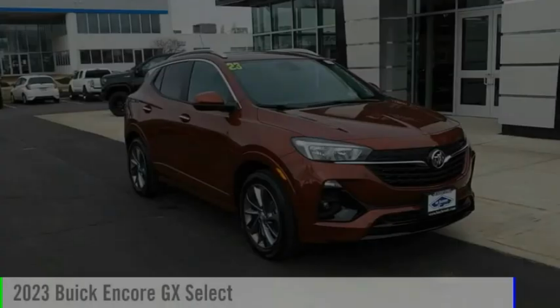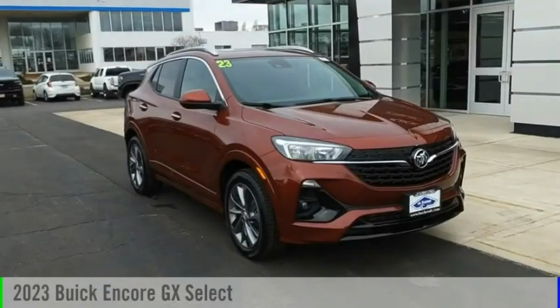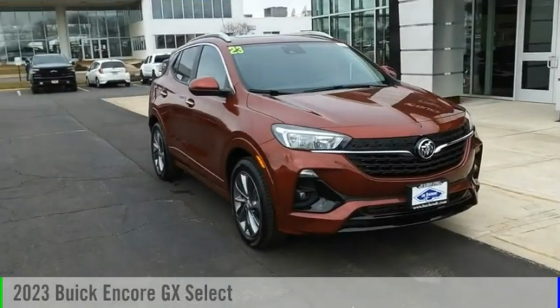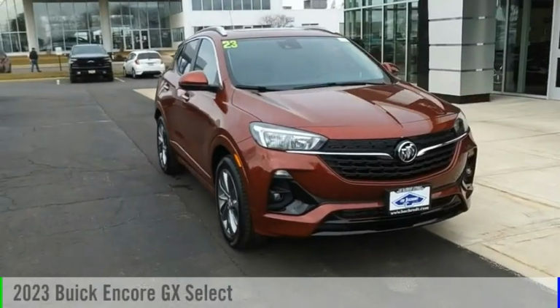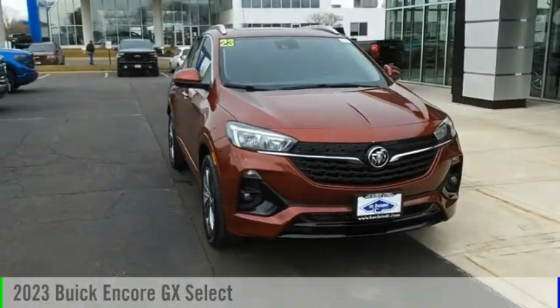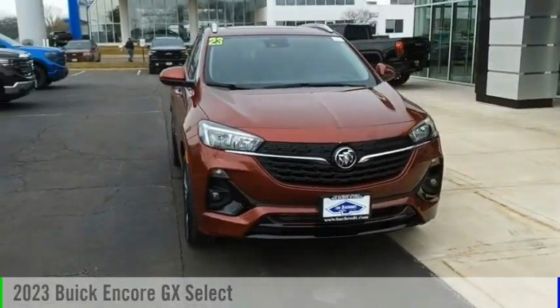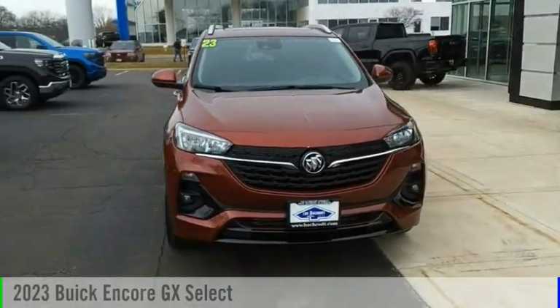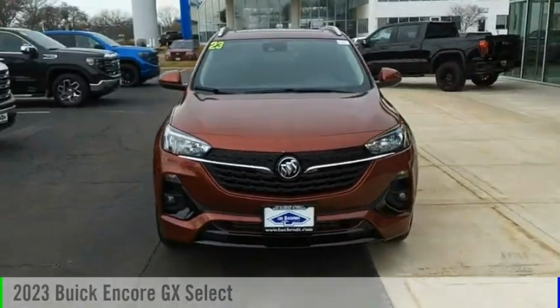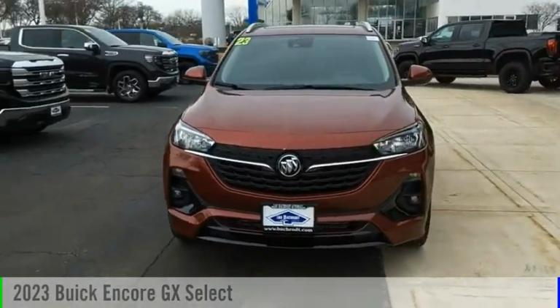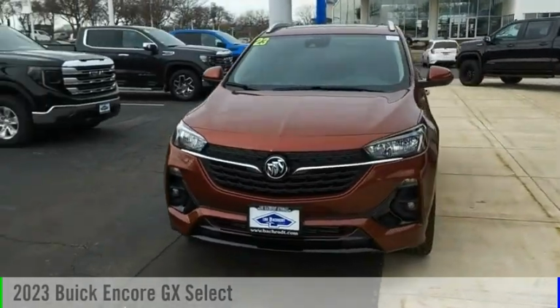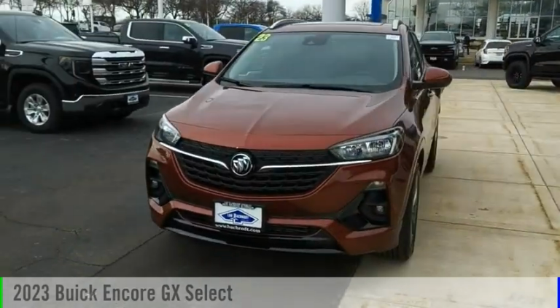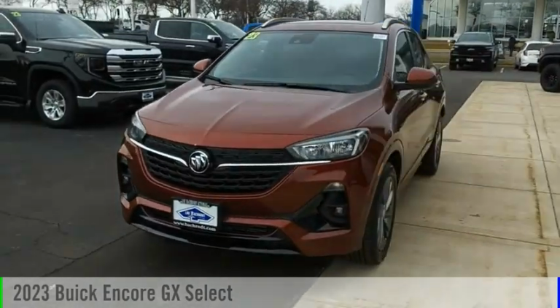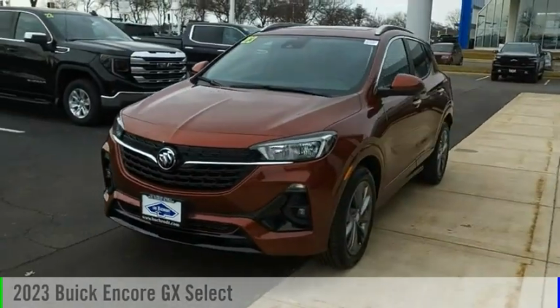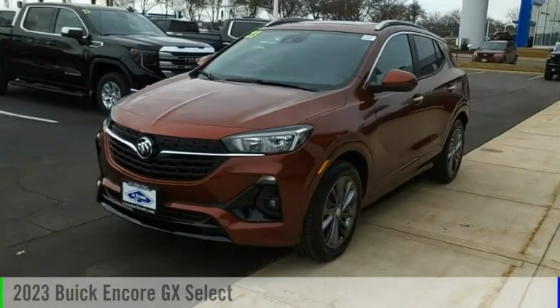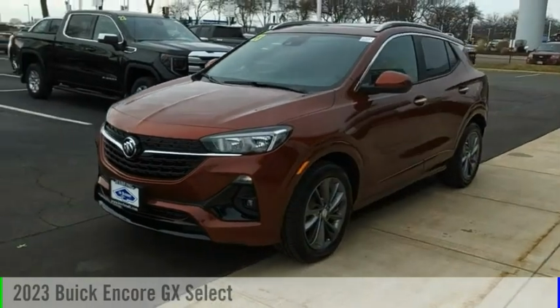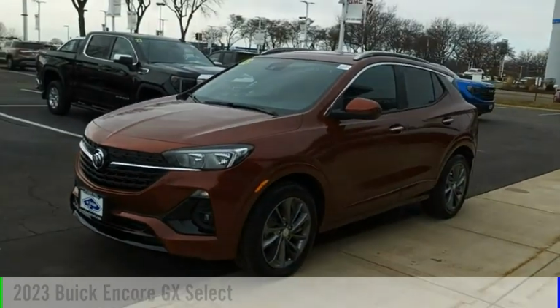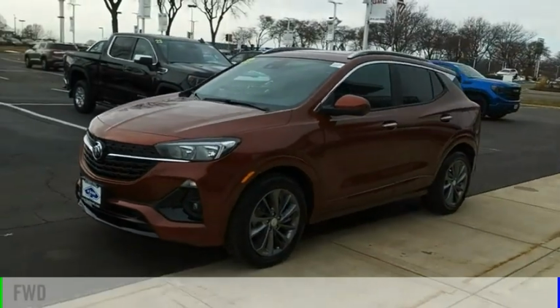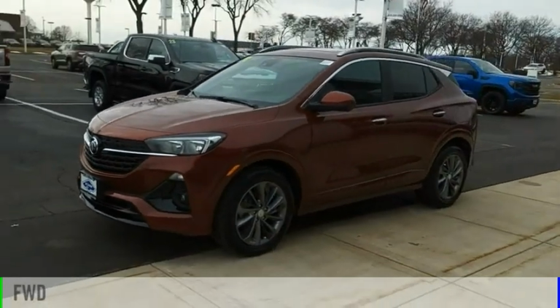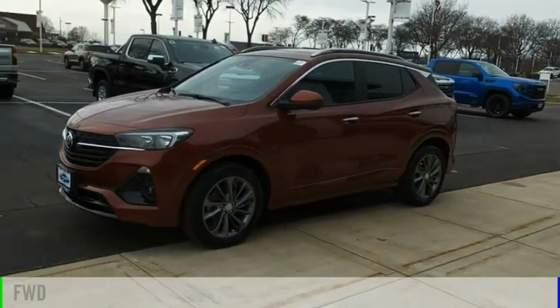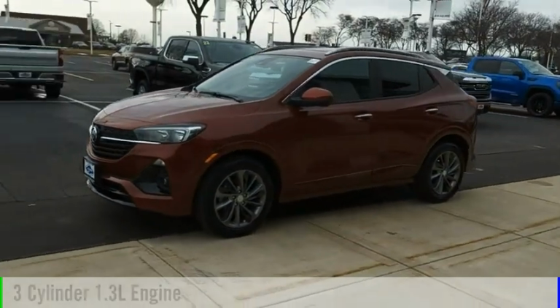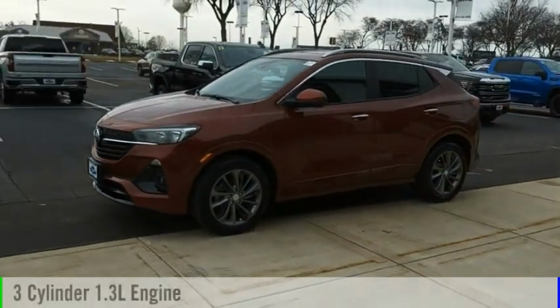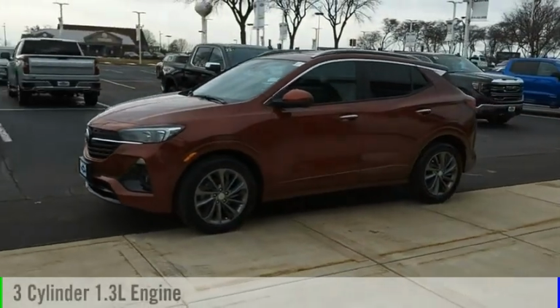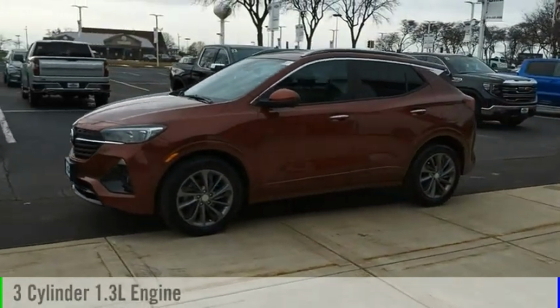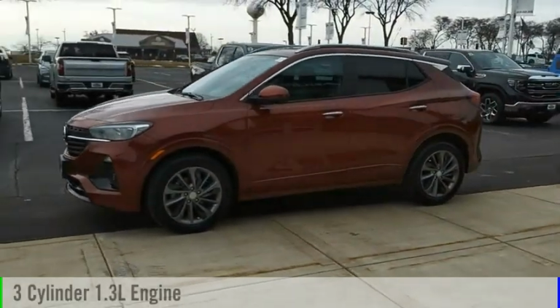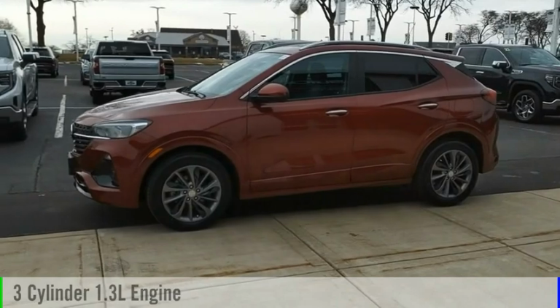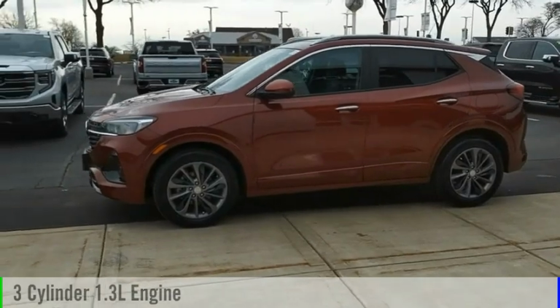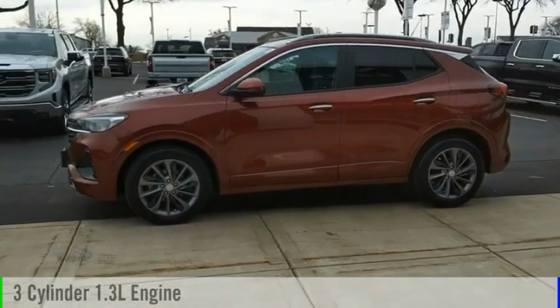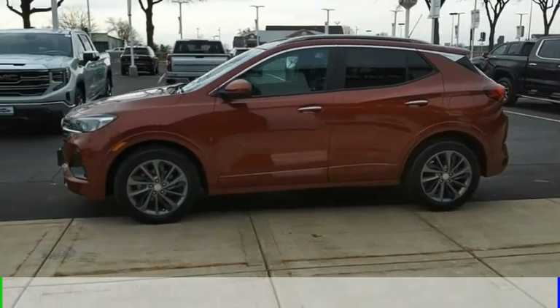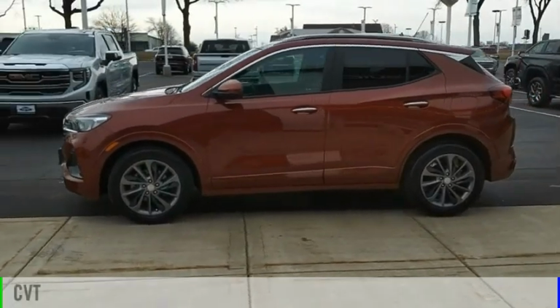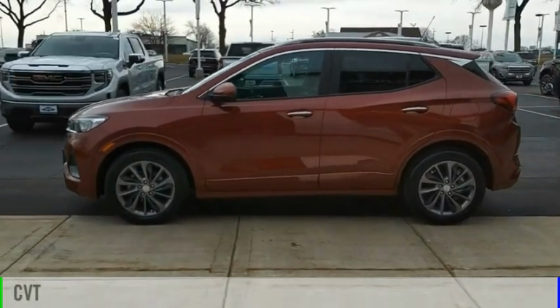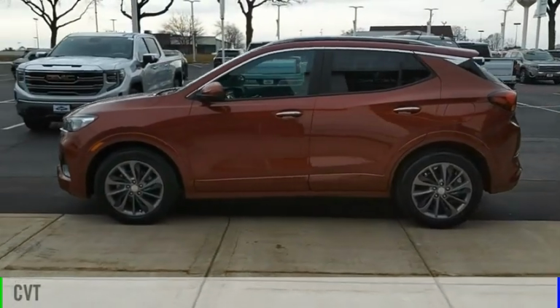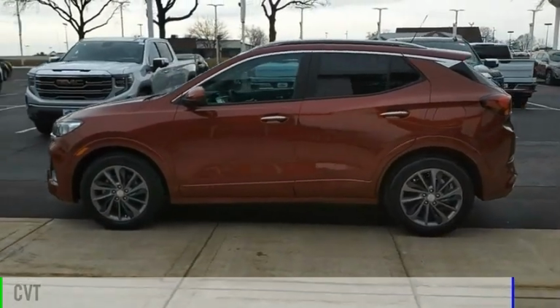We are pleased to show you the 2023 Encore GX. This vehicle is powered by a front-wheel drive, three-cylinder, 1.3-liter engine, and comes with a continuously variable transmission.